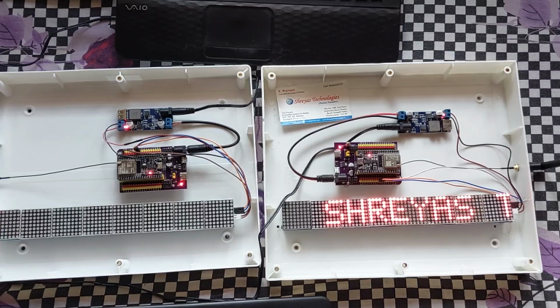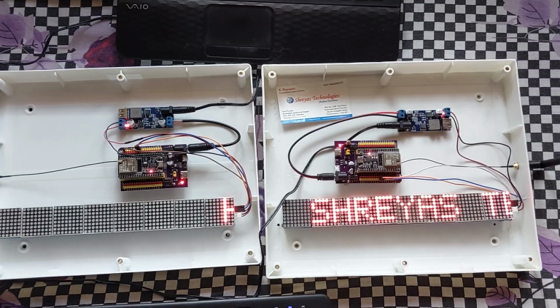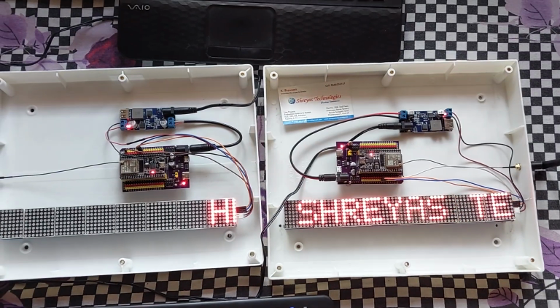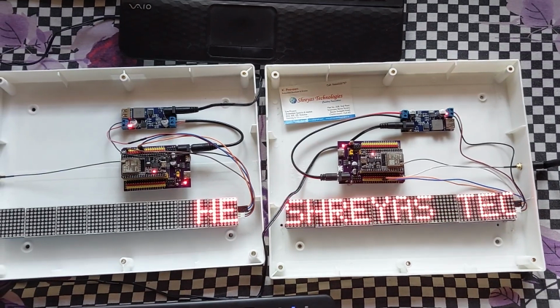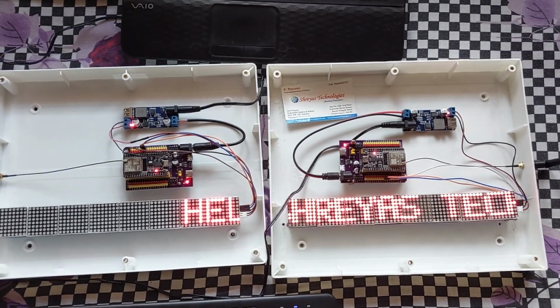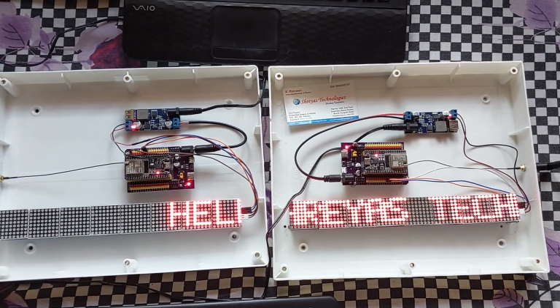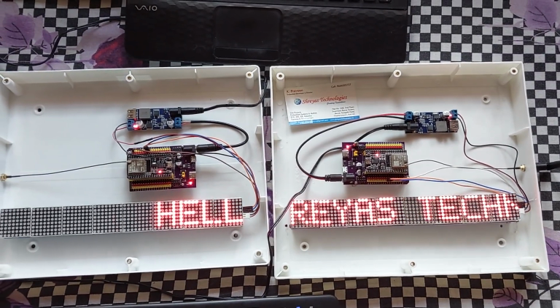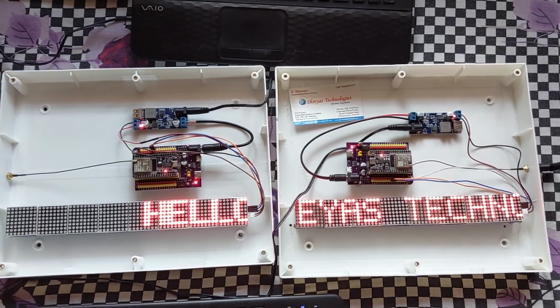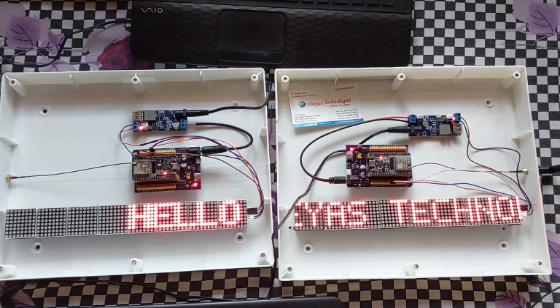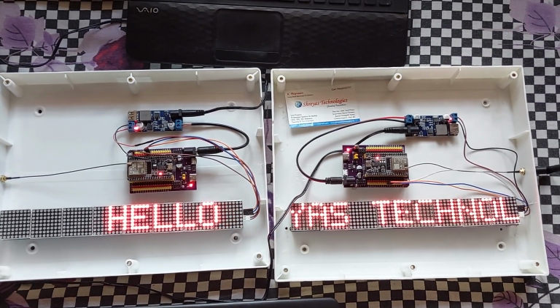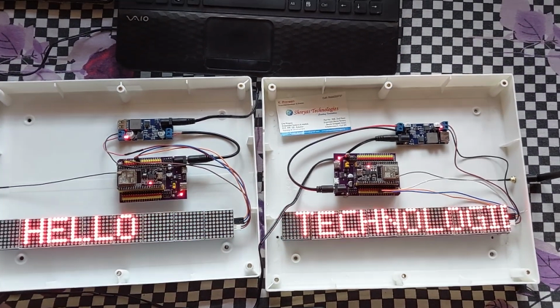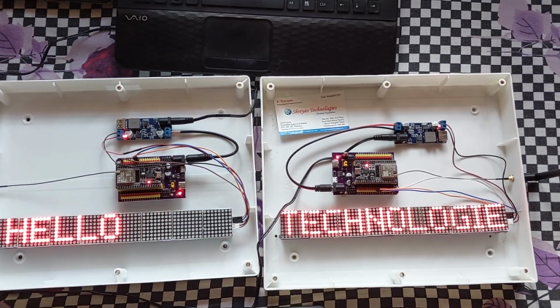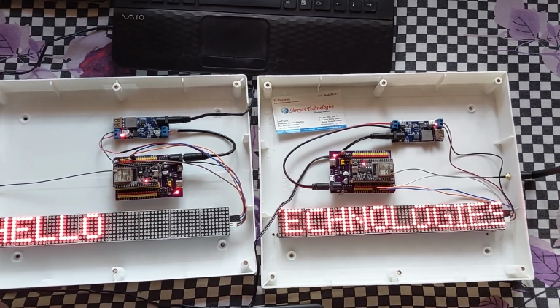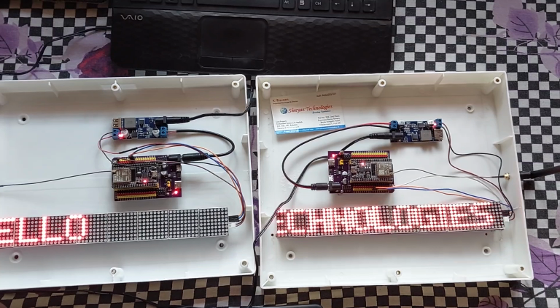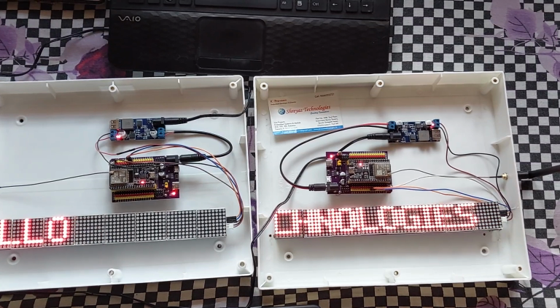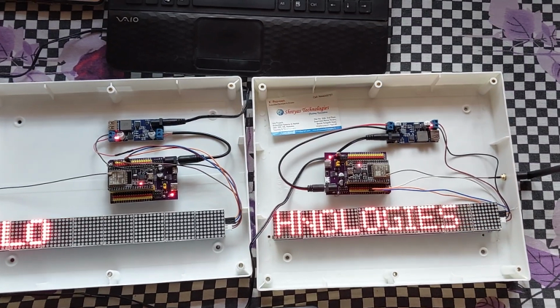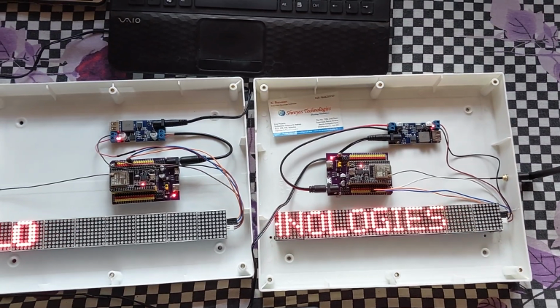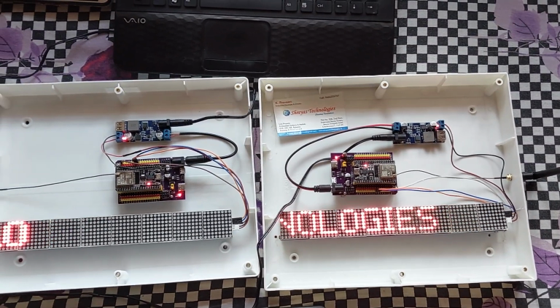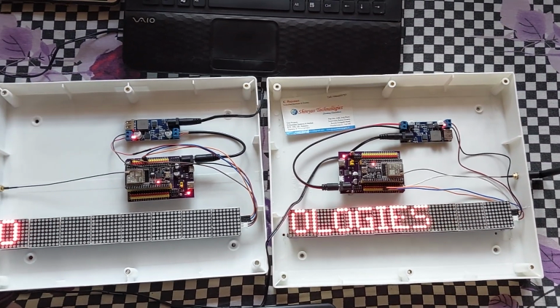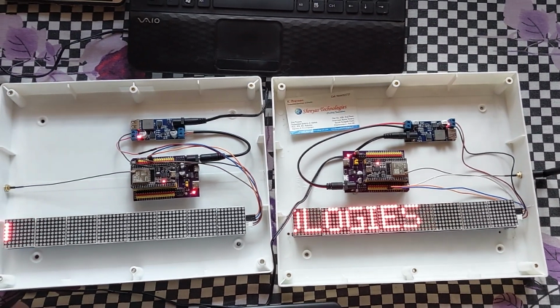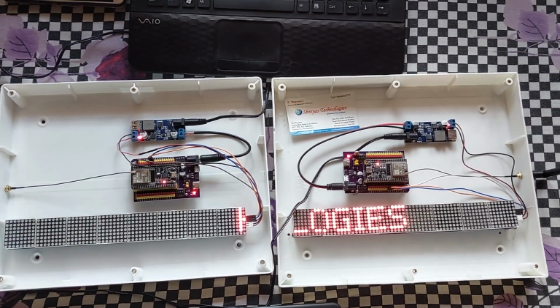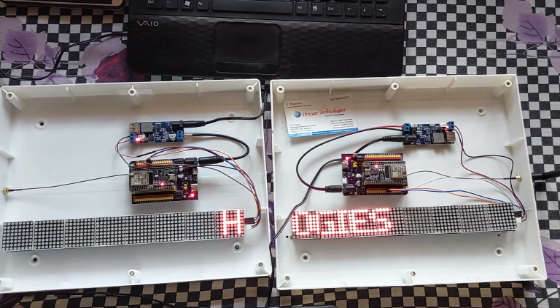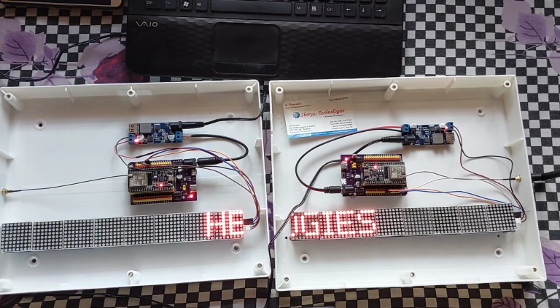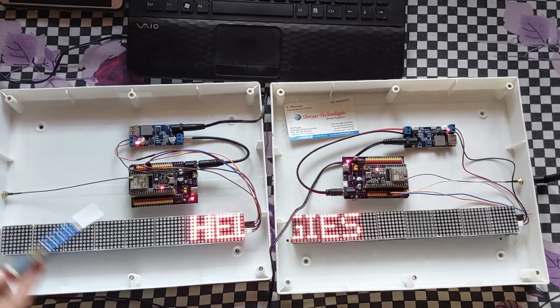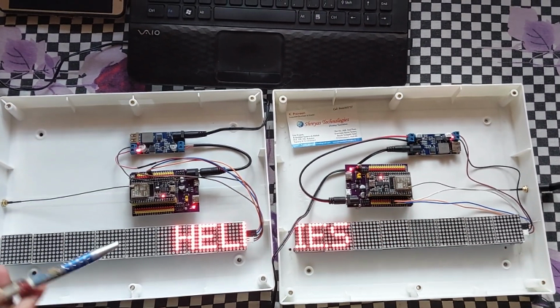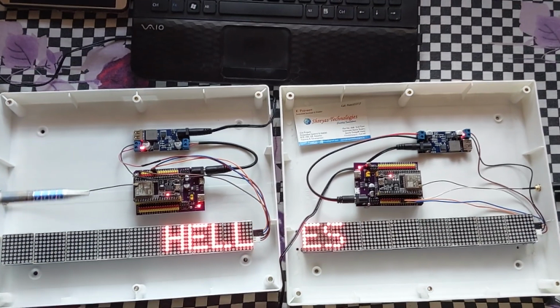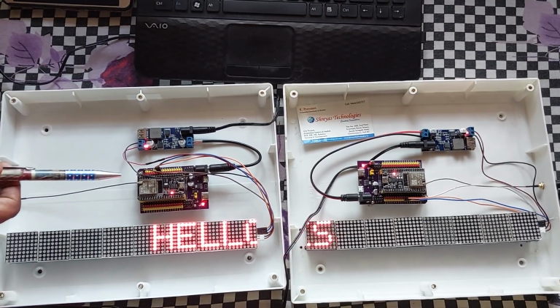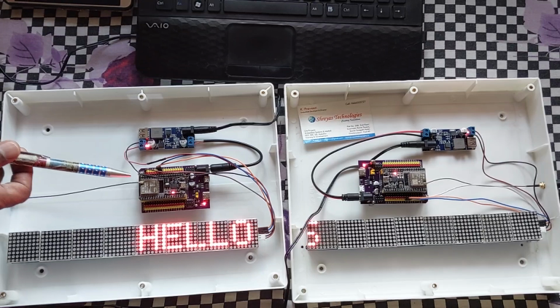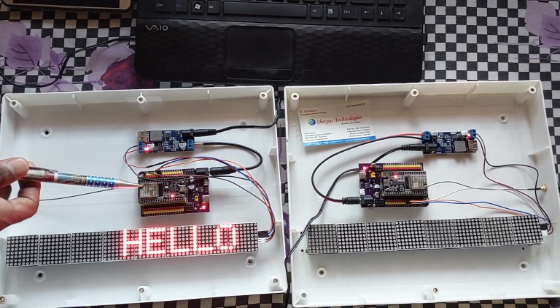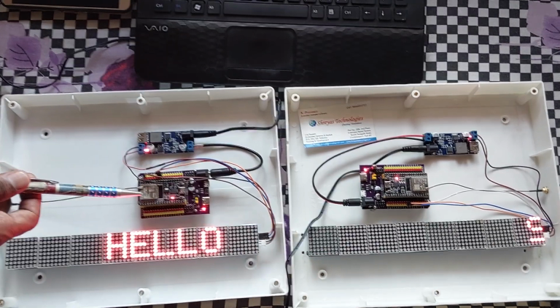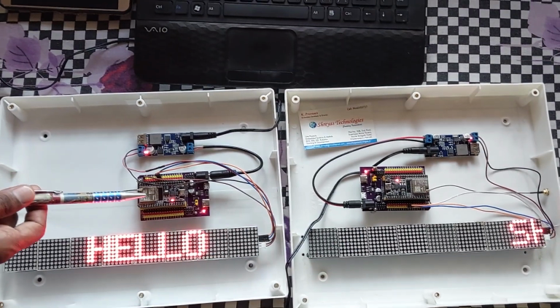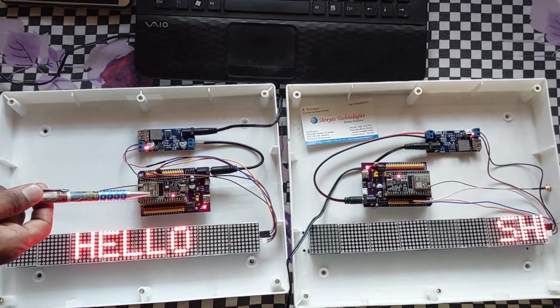Welcome to Shreyas Technologies. This is a 2-way wireless communication project. Here we are using an ESP32 module.